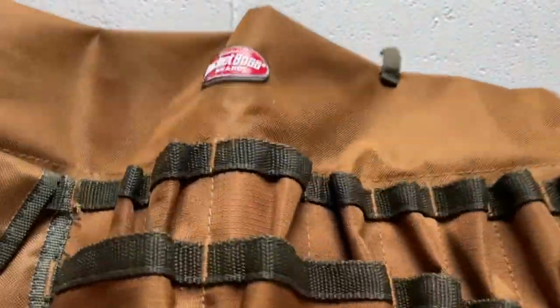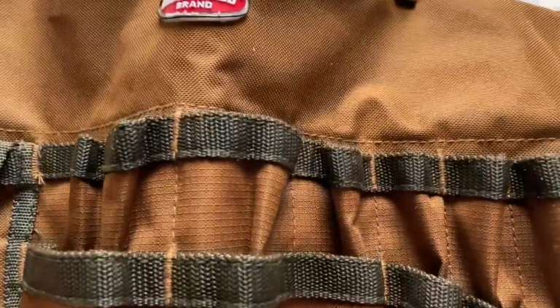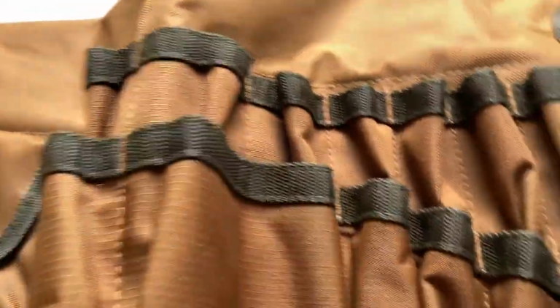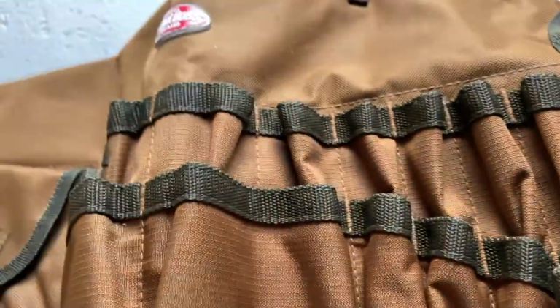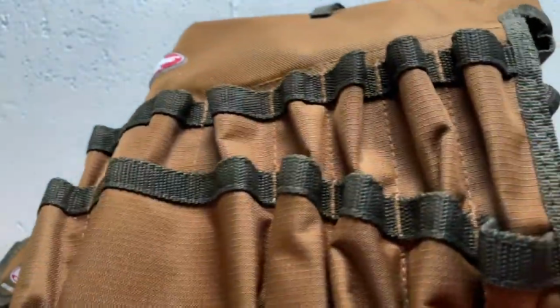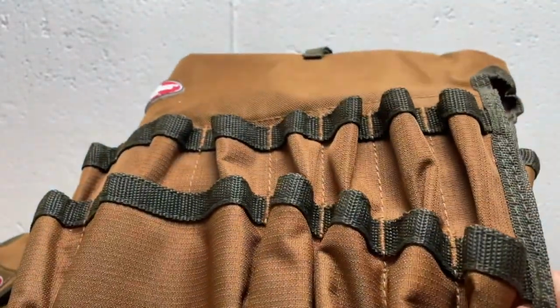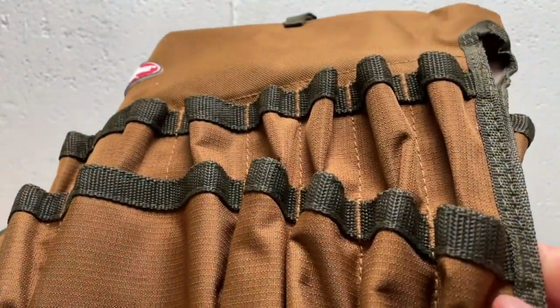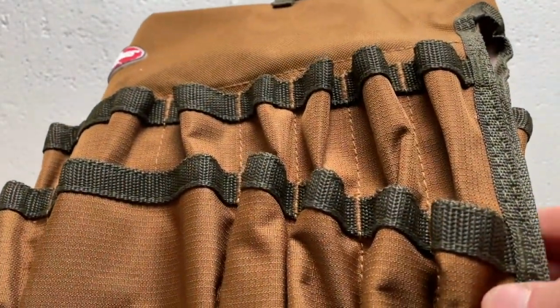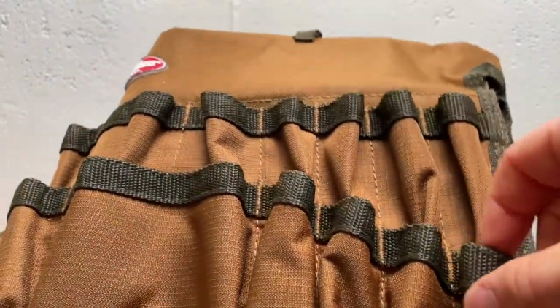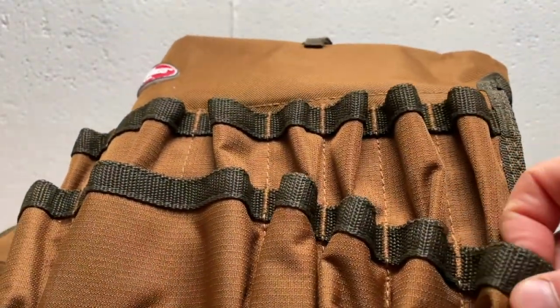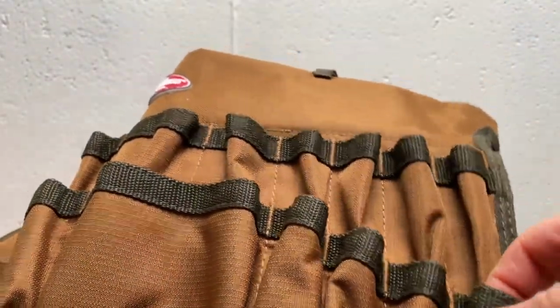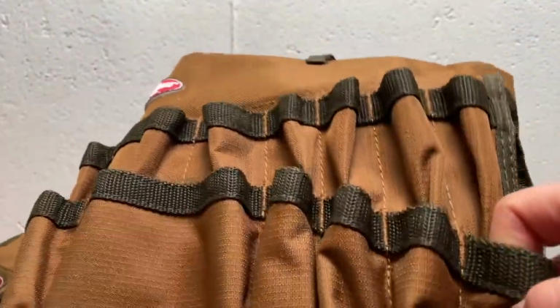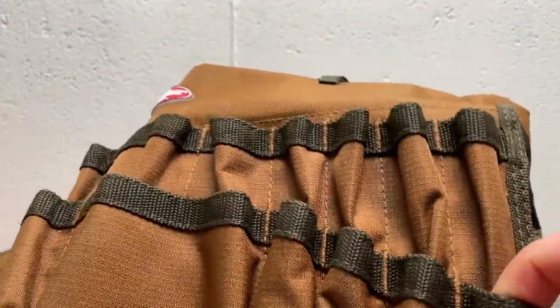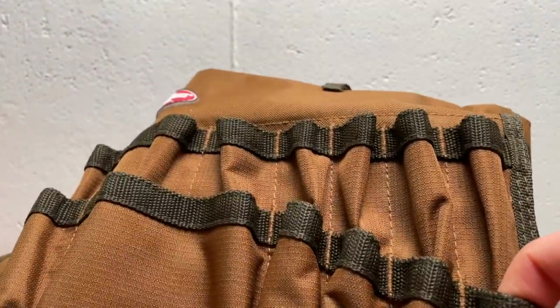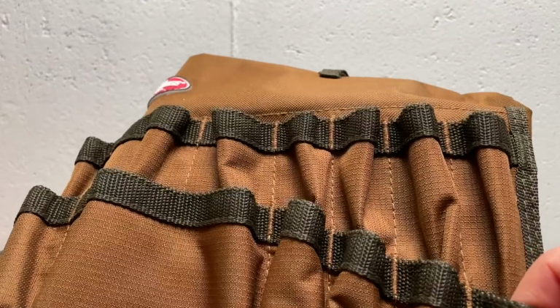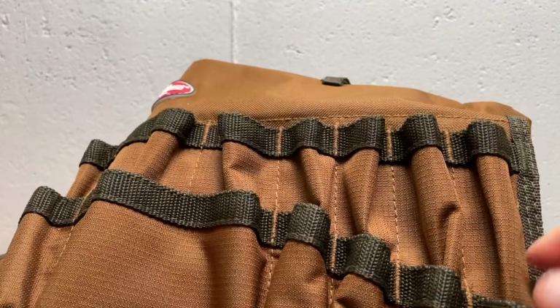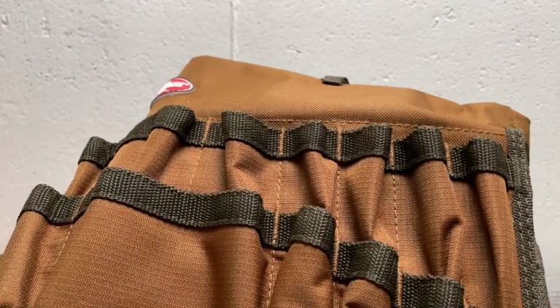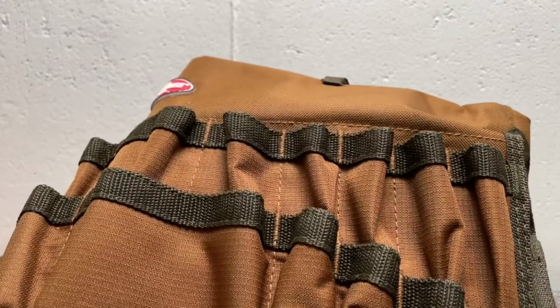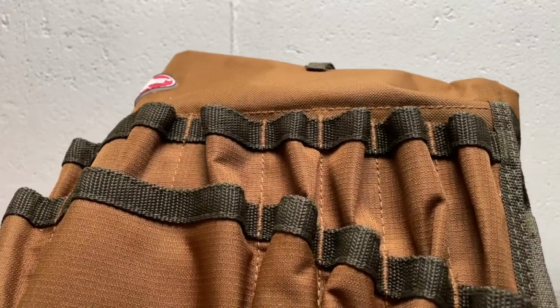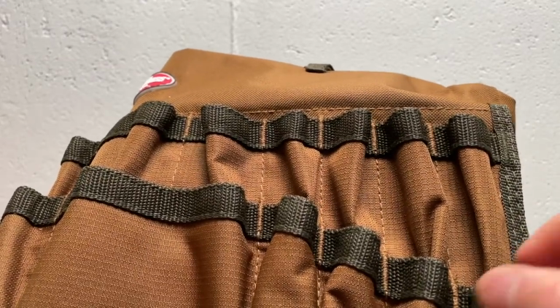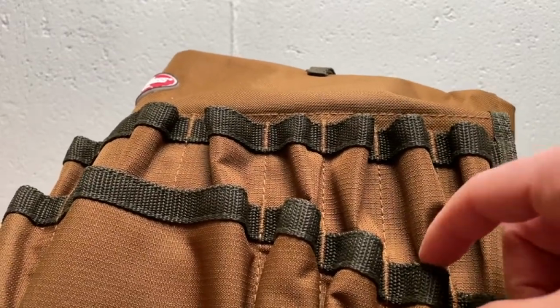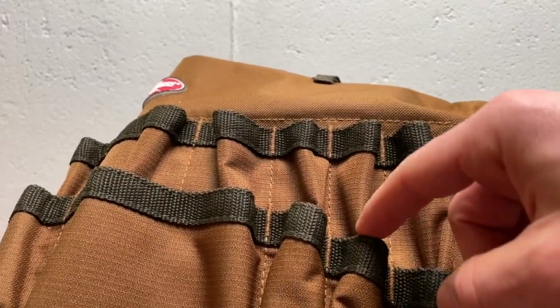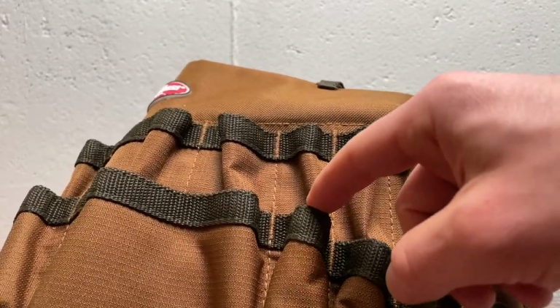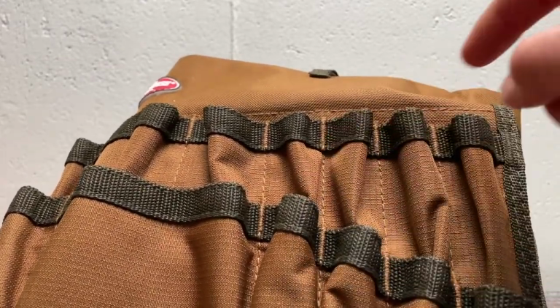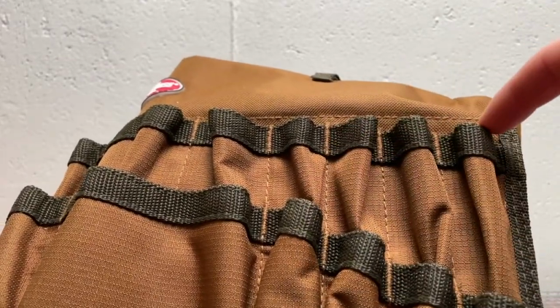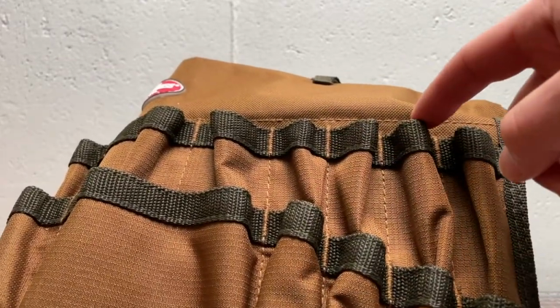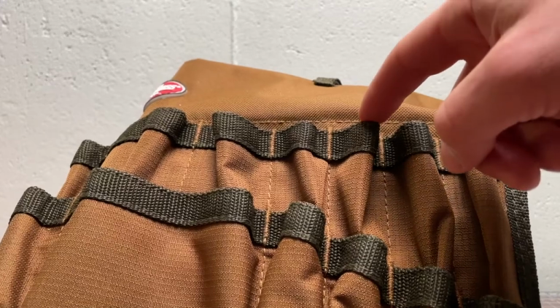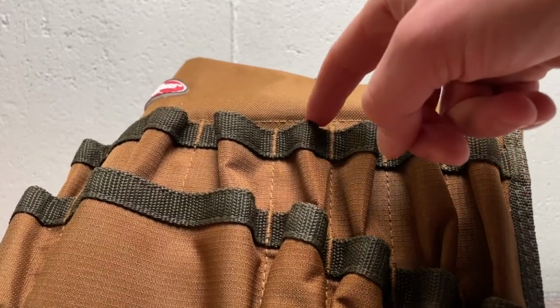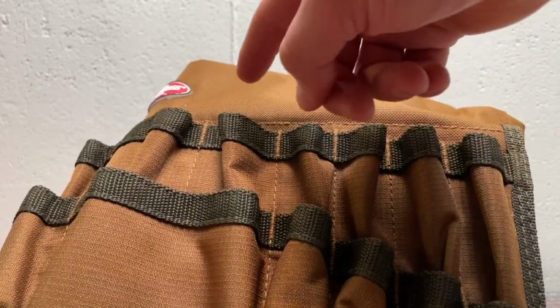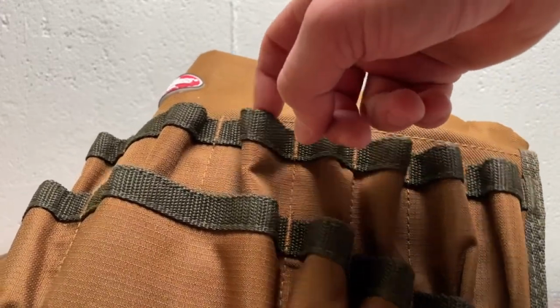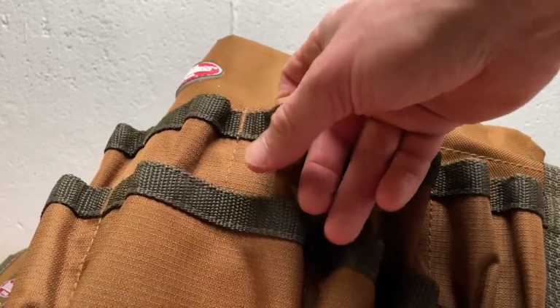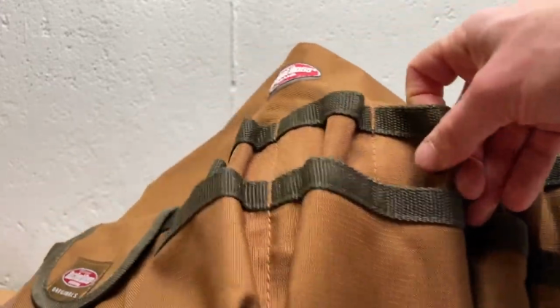There's a reinforced strap on top of all of the pockets, and there are a lot of pockets. There are nine little pockets for pens, screwdrivers, Allen keys, something like that.